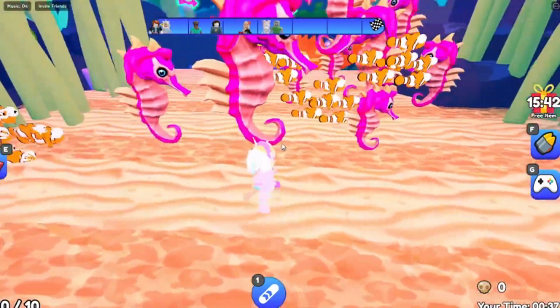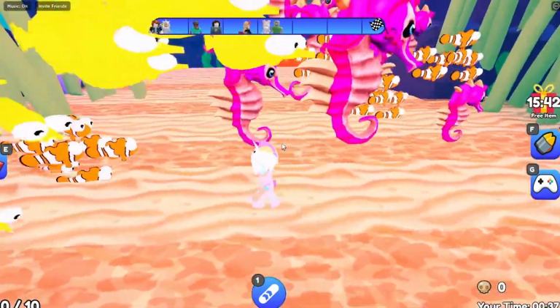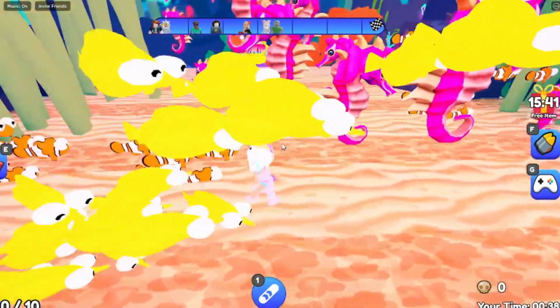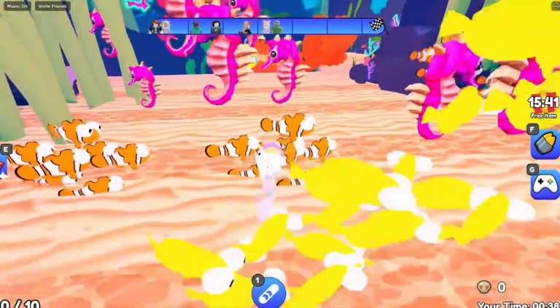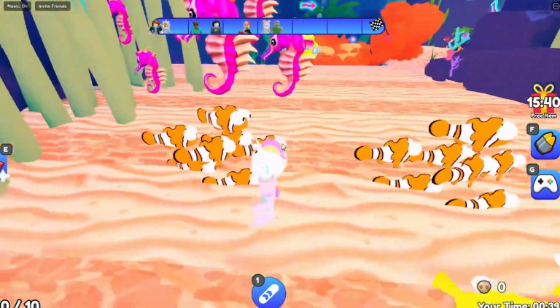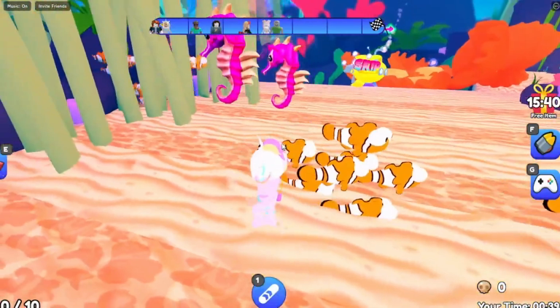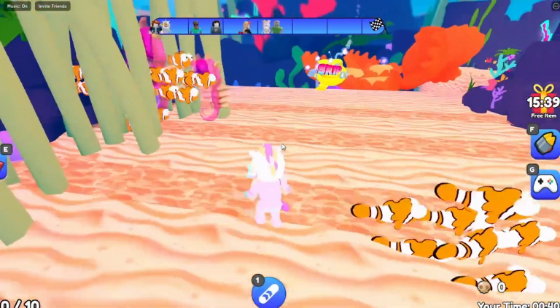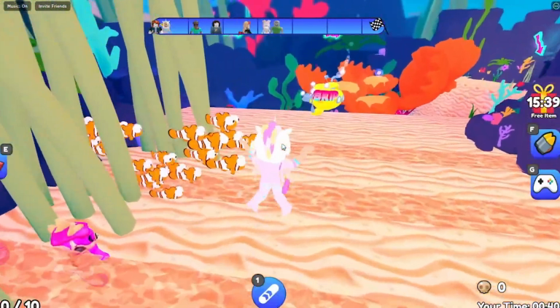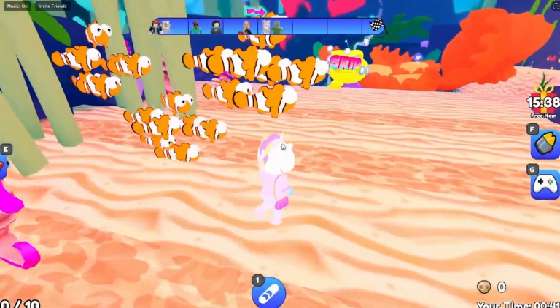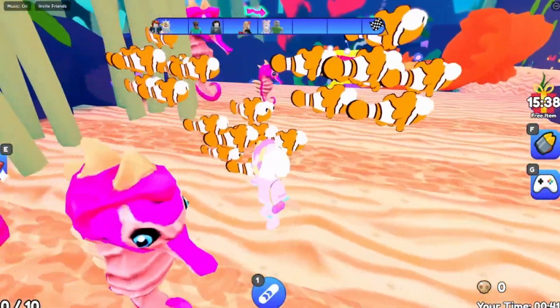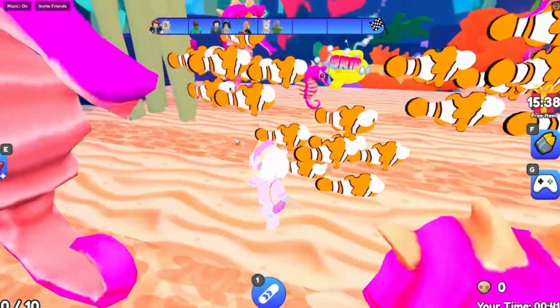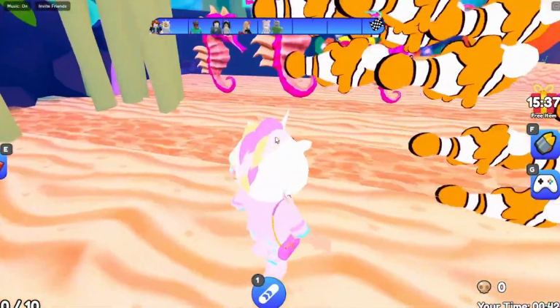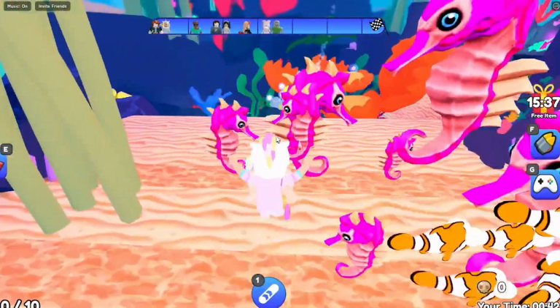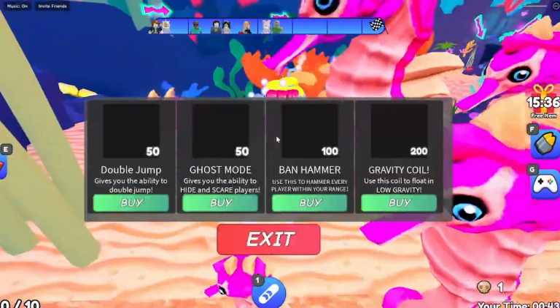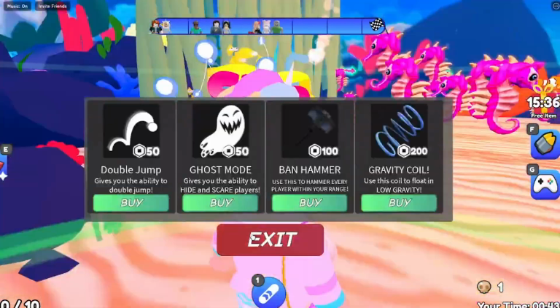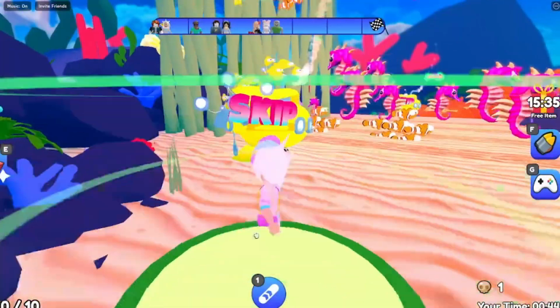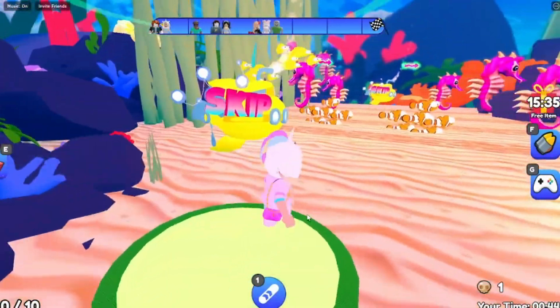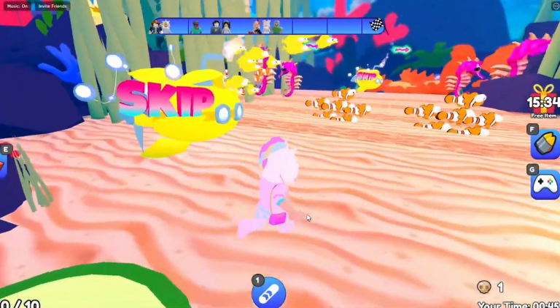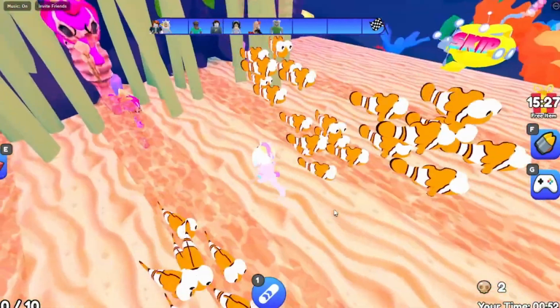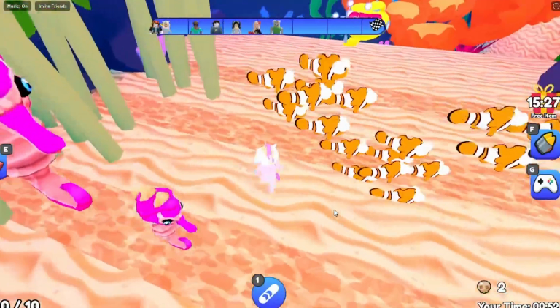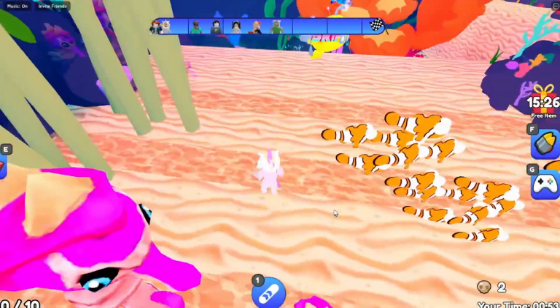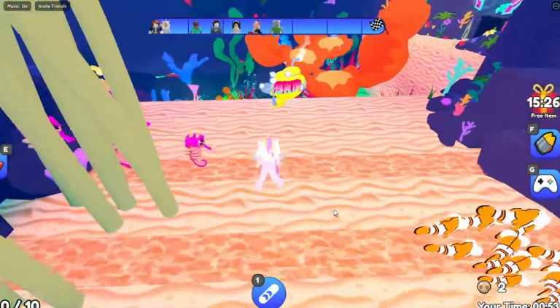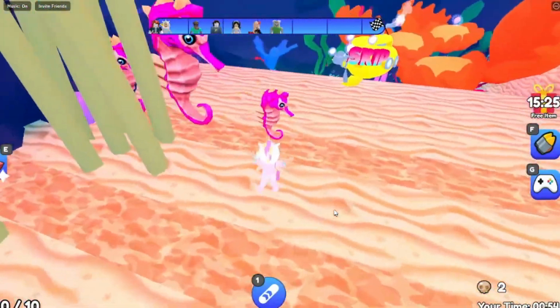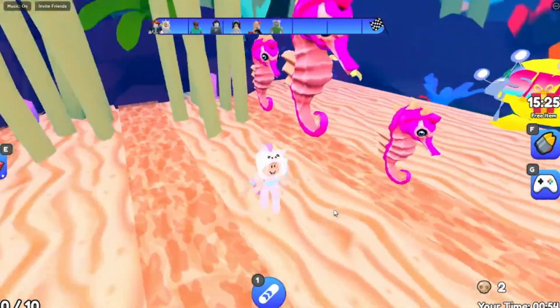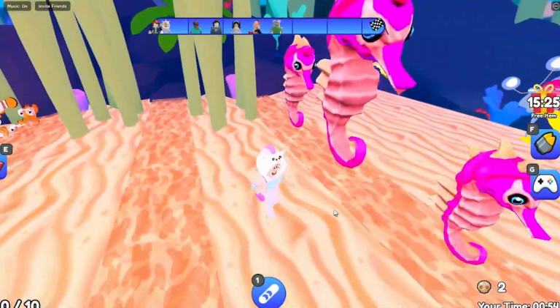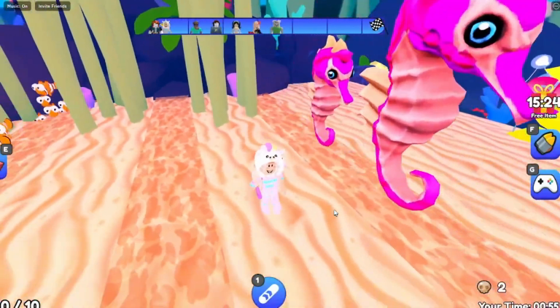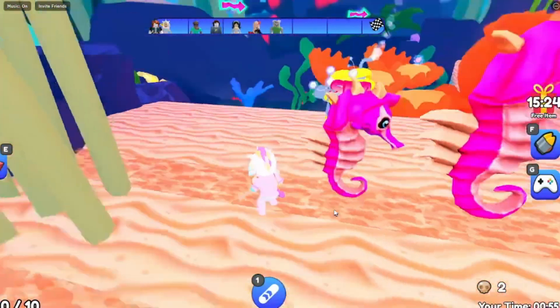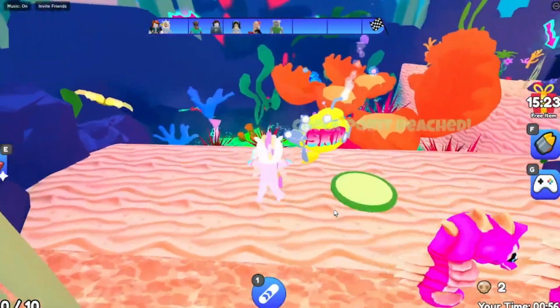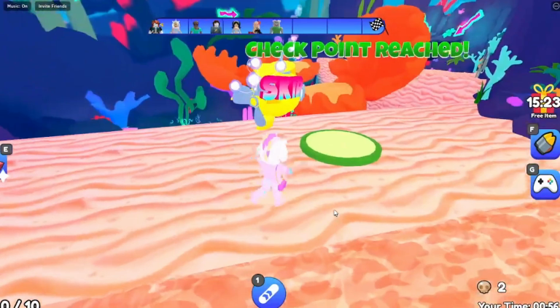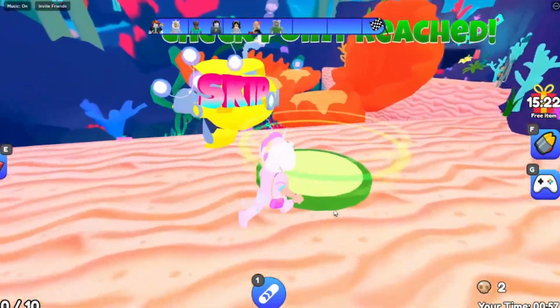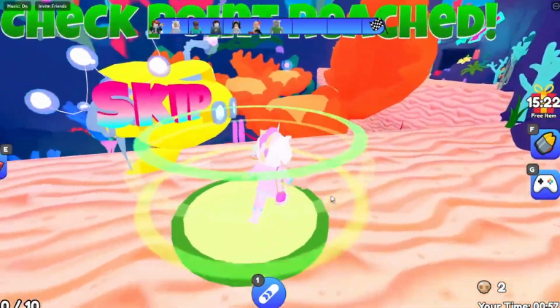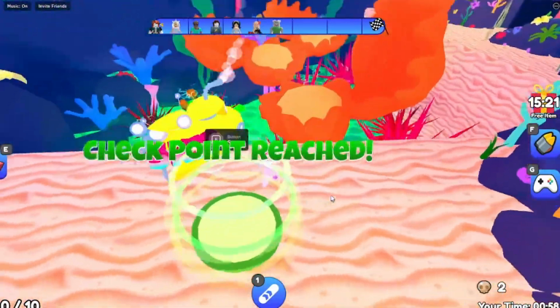Now we just have to avoid the seahorses and the clownfish - that's really cute honestly. Oh no, I hit the seahorse! Clownfish are coming! I'm just gonna wait for these seahorses to pass and then jump. Alright, we made it to the next checkpoint!